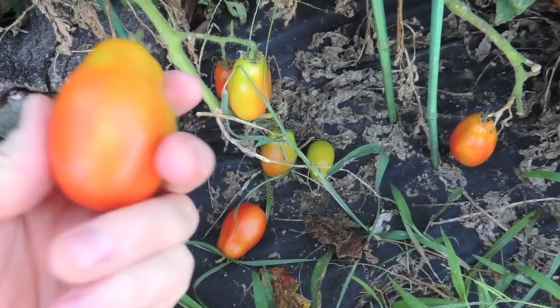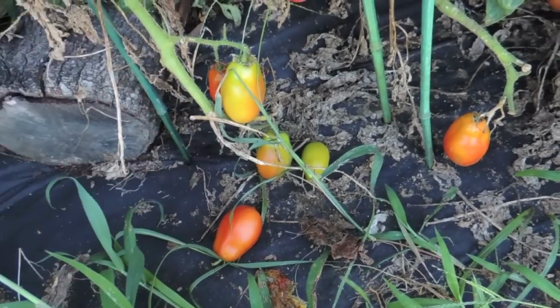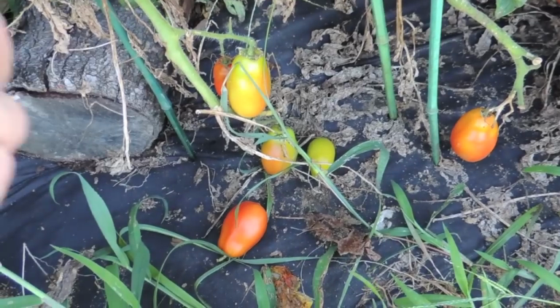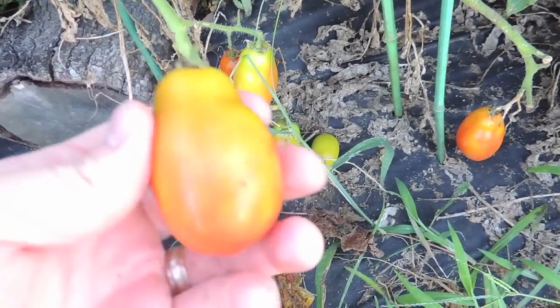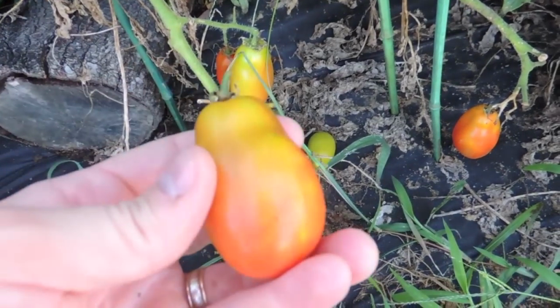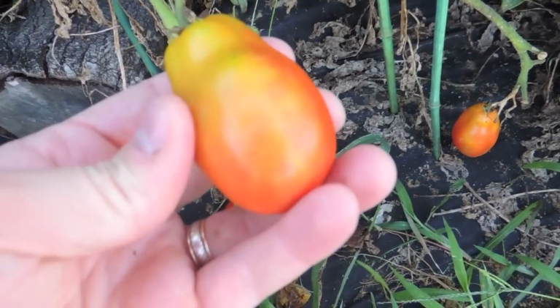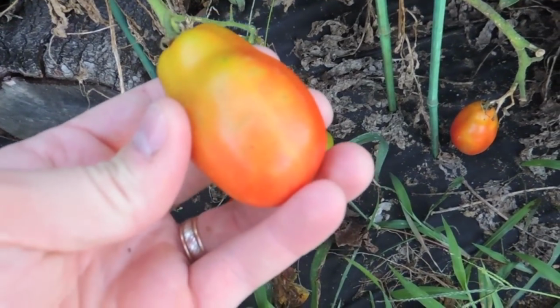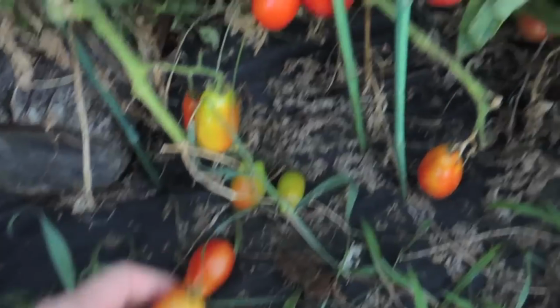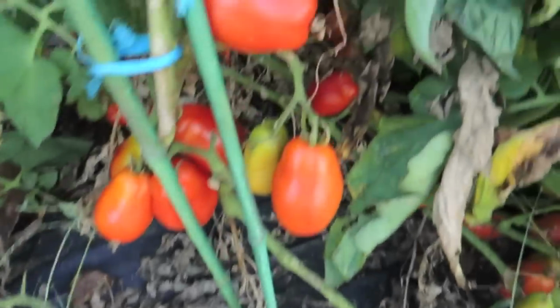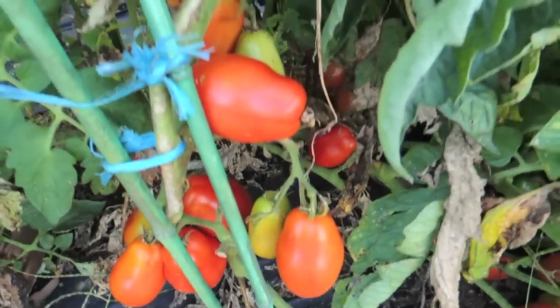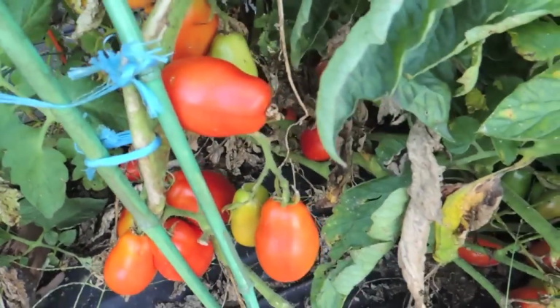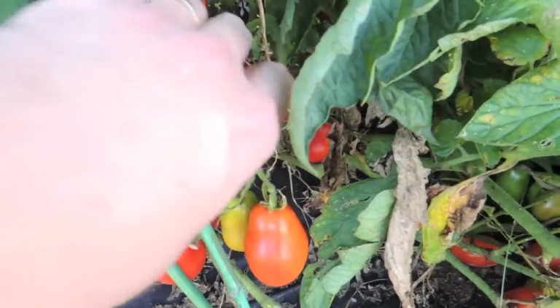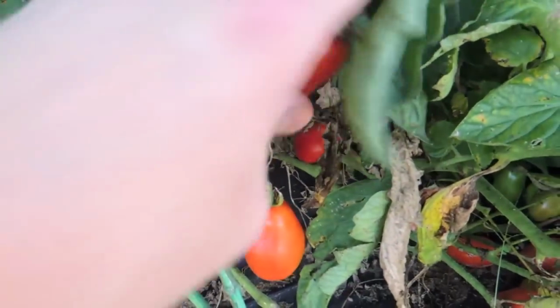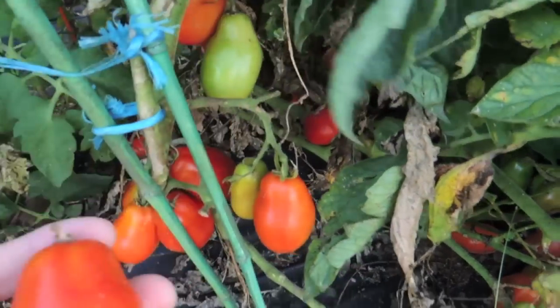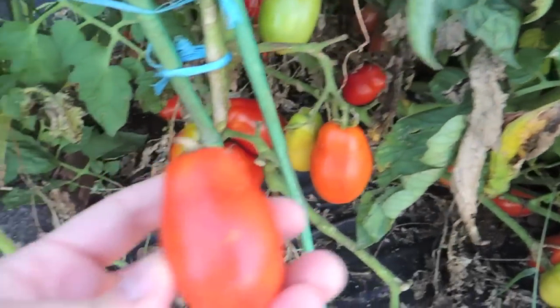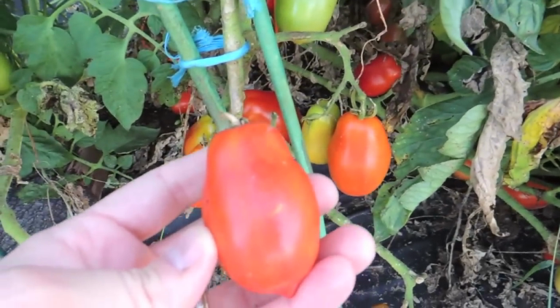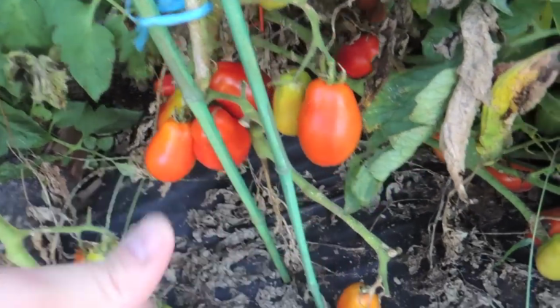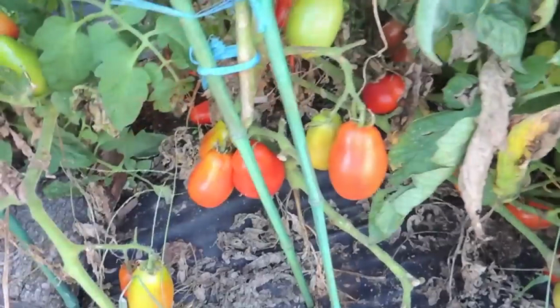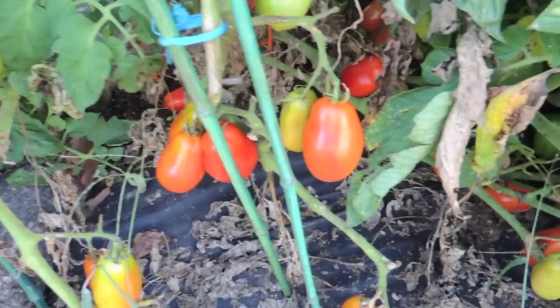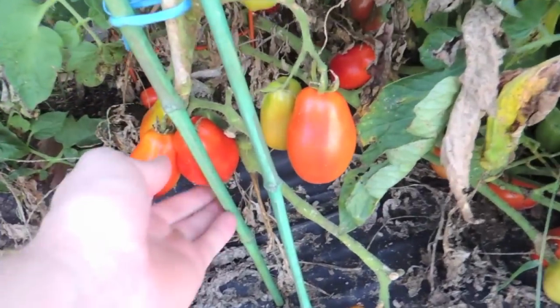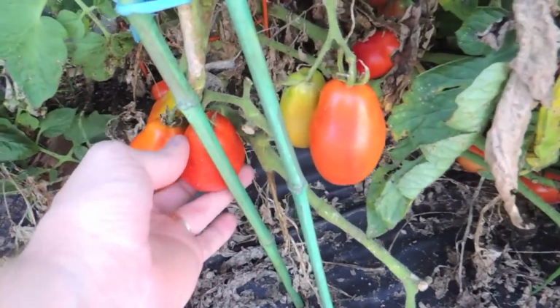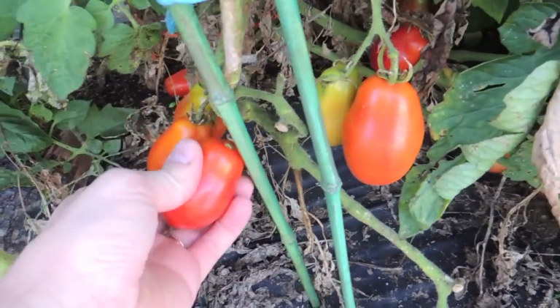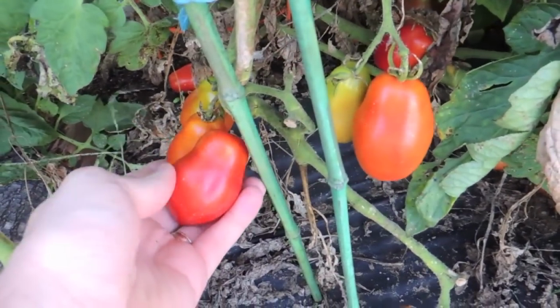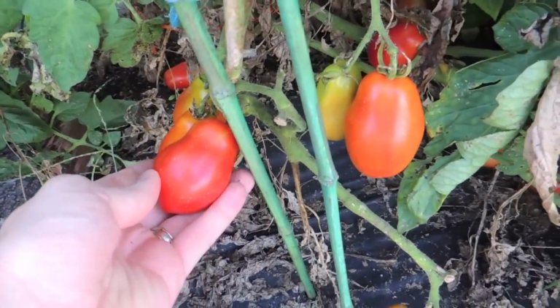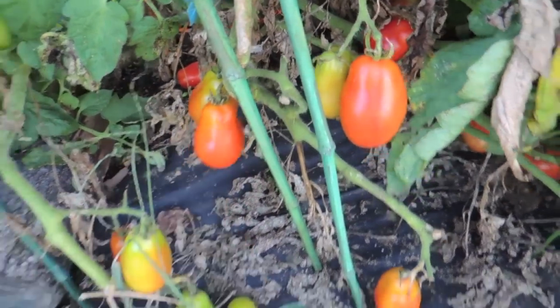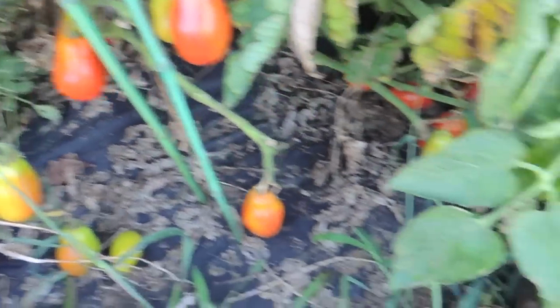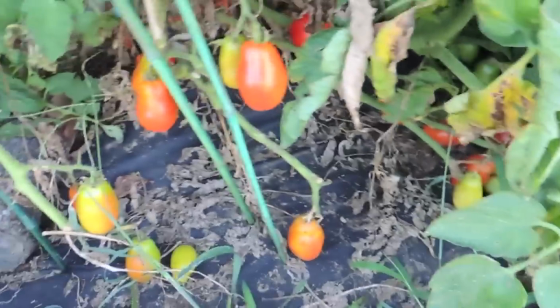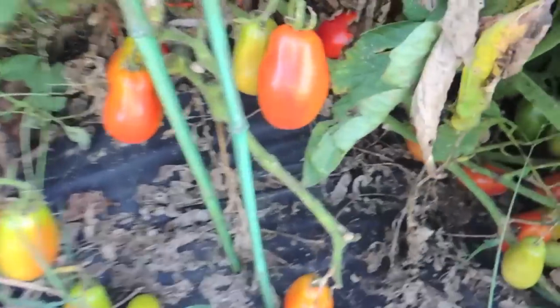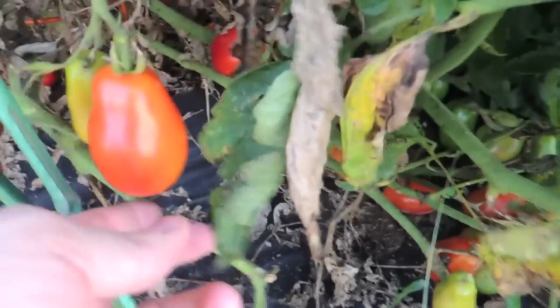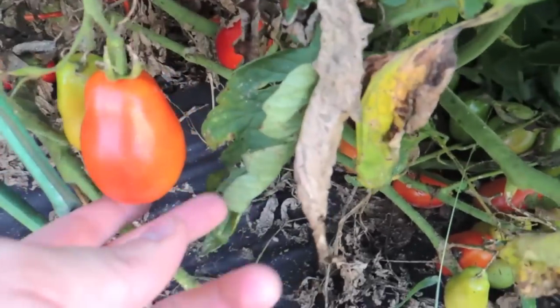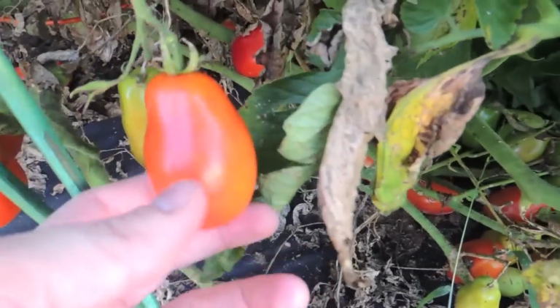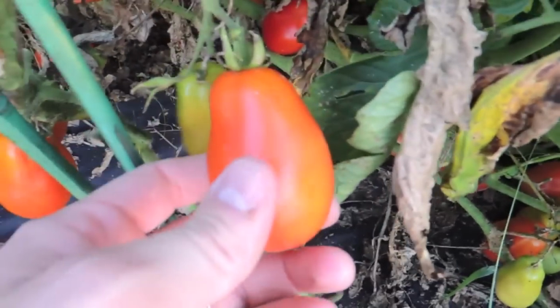We just take them inside and put them in the sunlight, and in a few days they'll turn all red. So it's fine to pick them like this, but ideally you obviously want to pick them more when they're fully red in color.